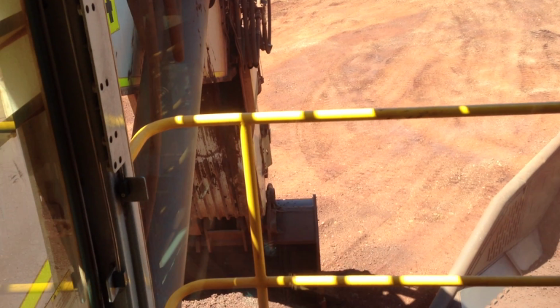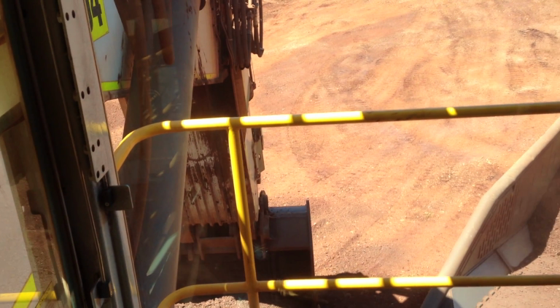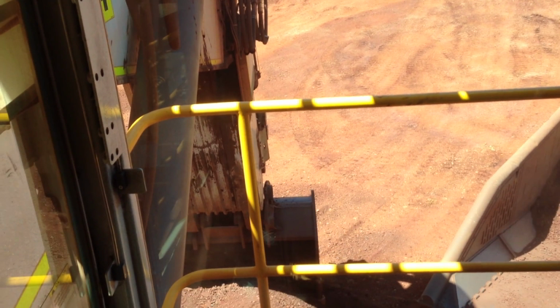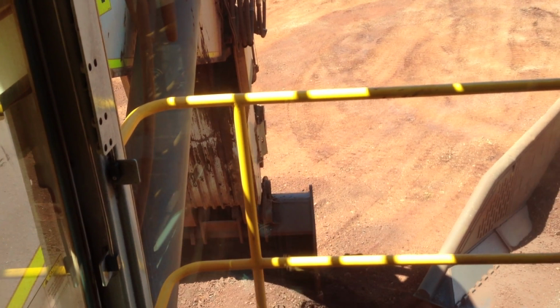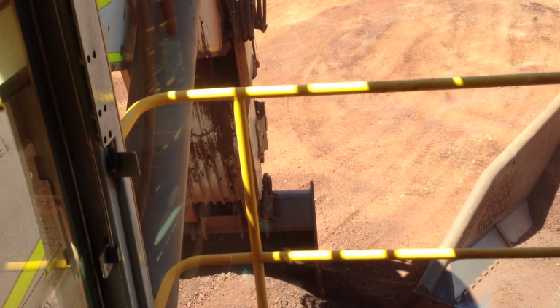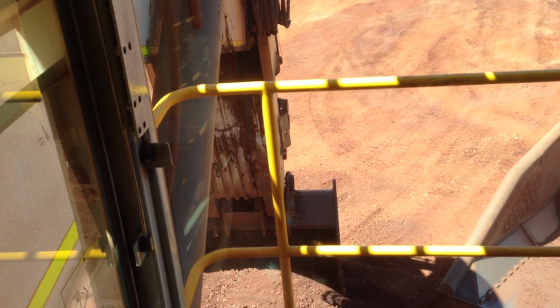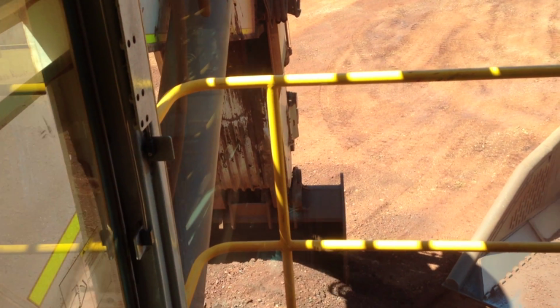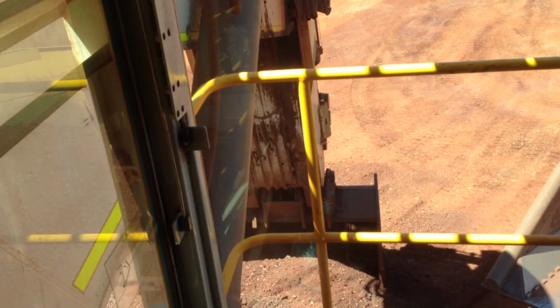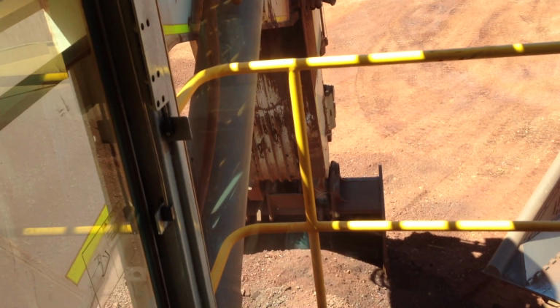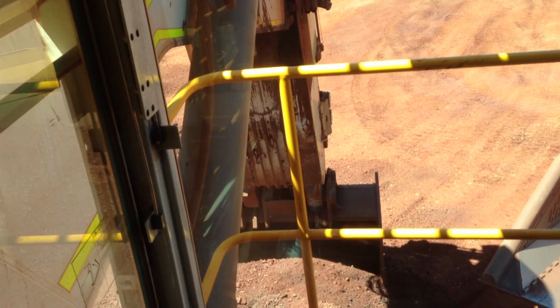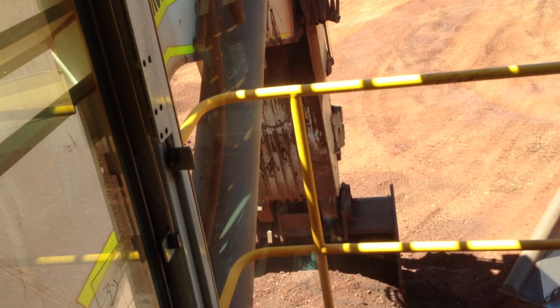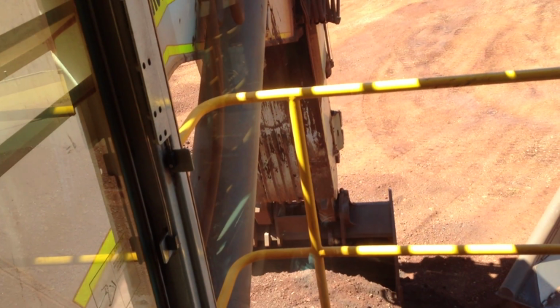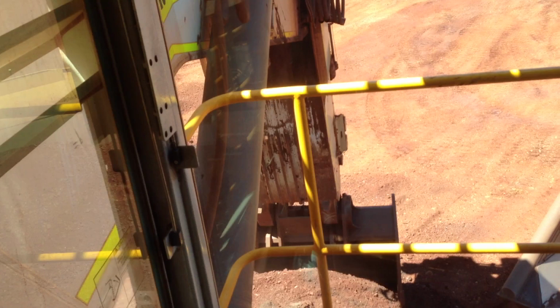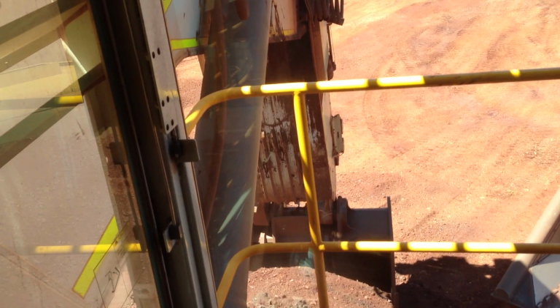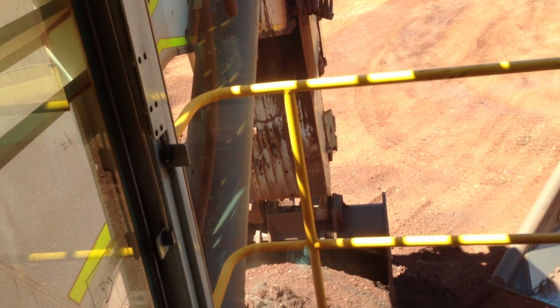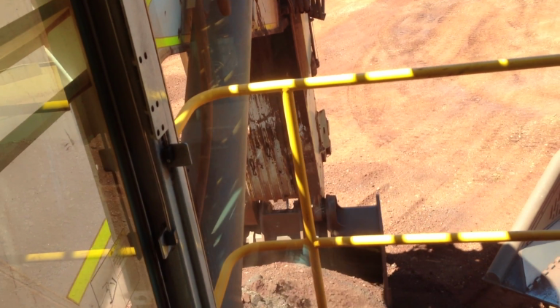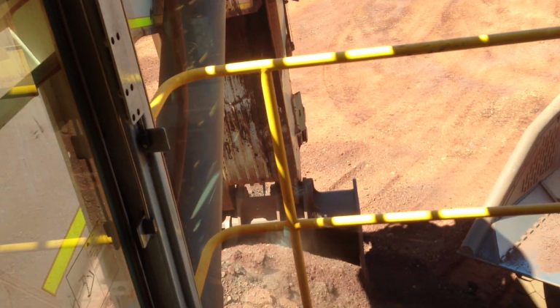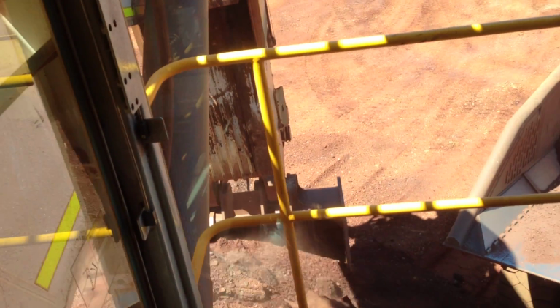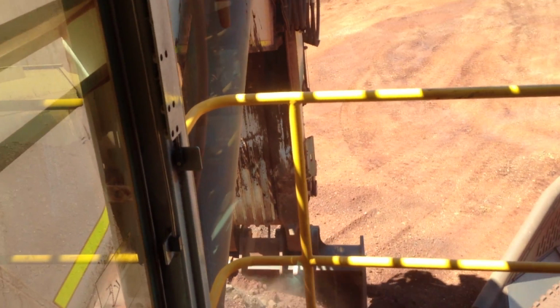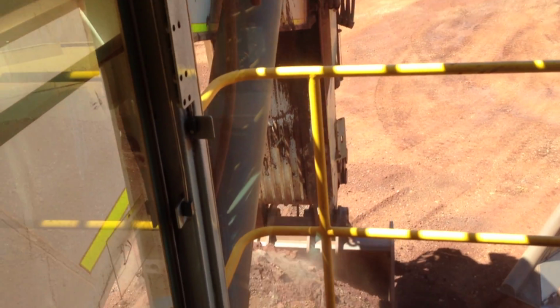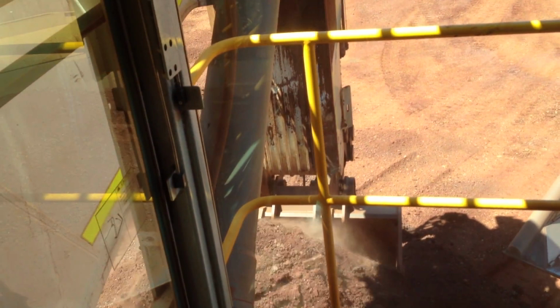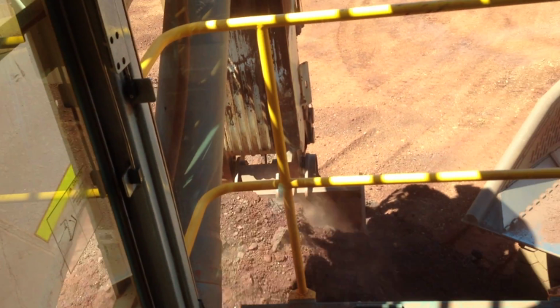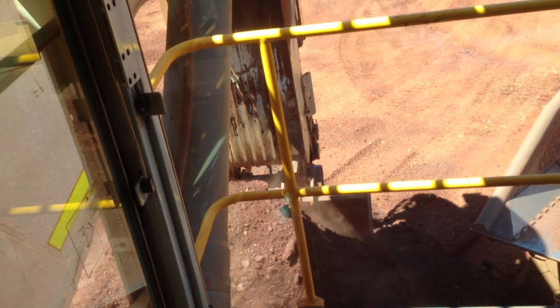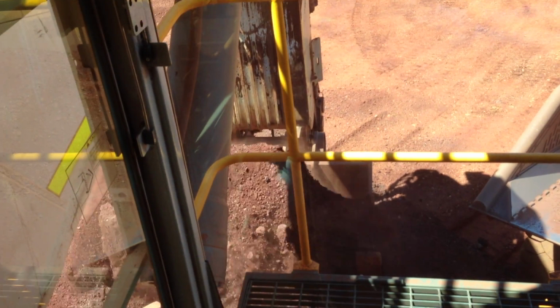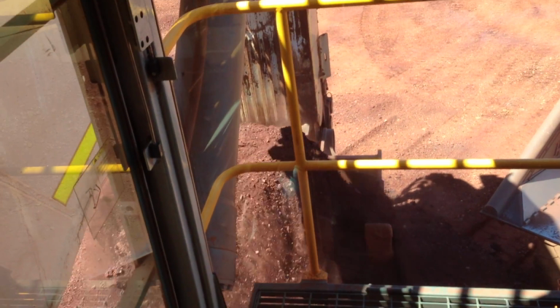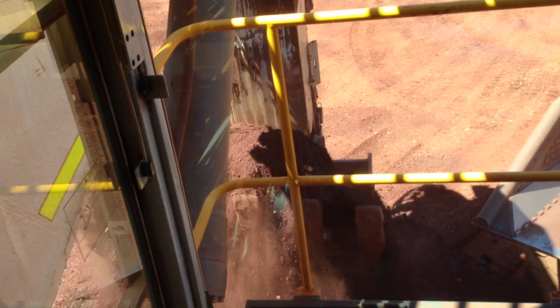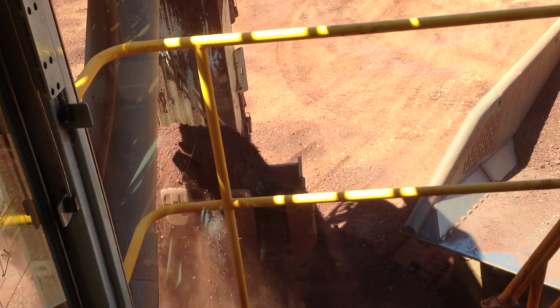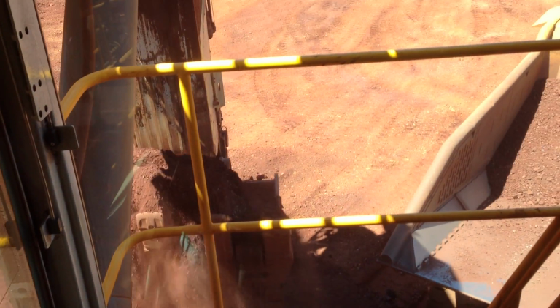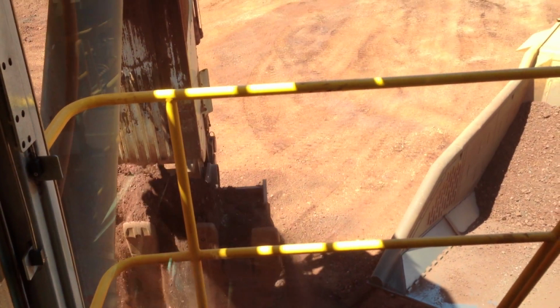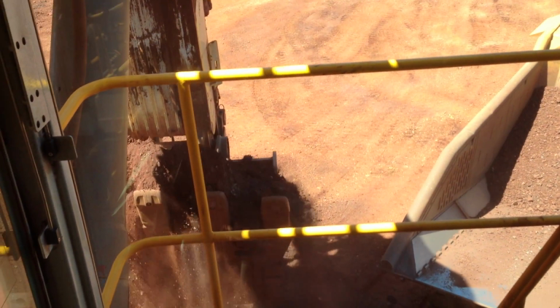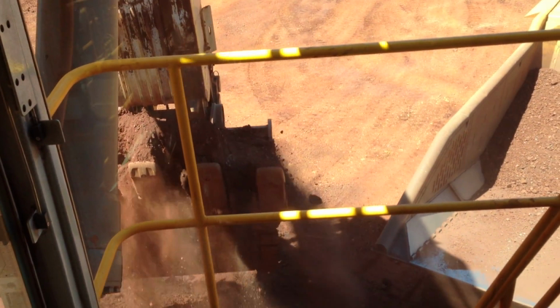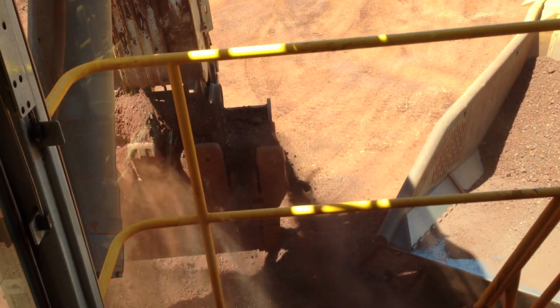We're going to load it down a little bit, right? We're going to load it again — if we're going to lock it down, all right, we can get stuck.